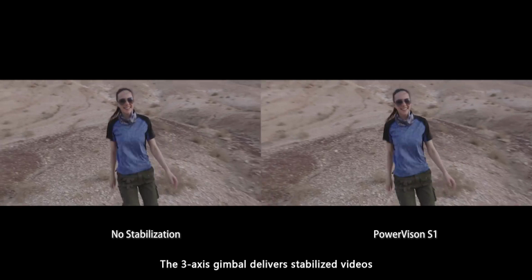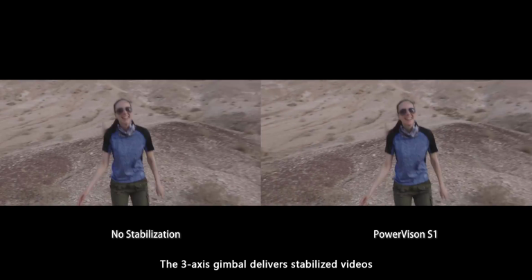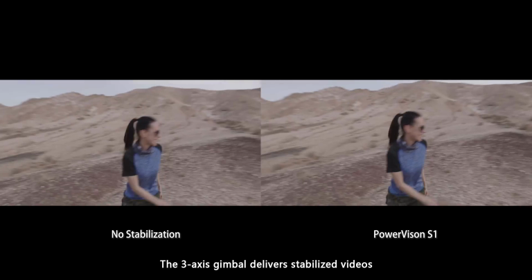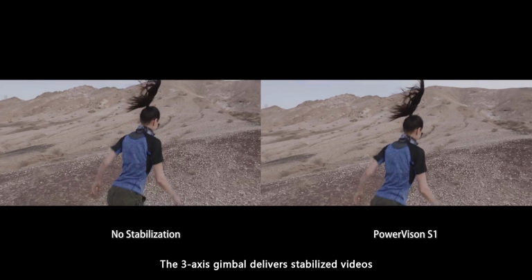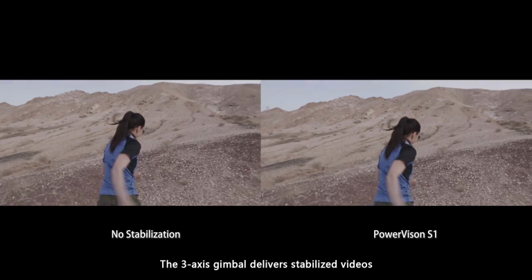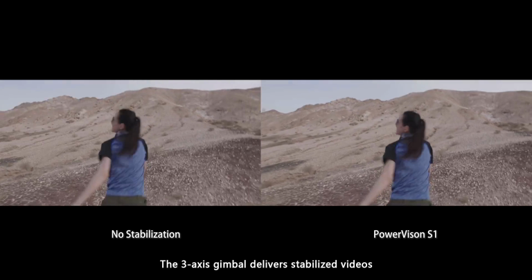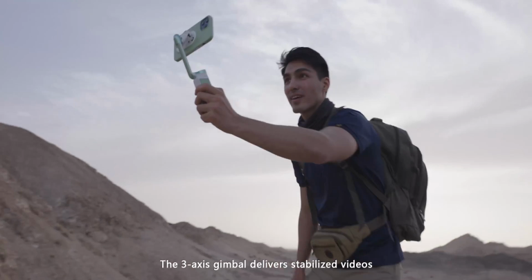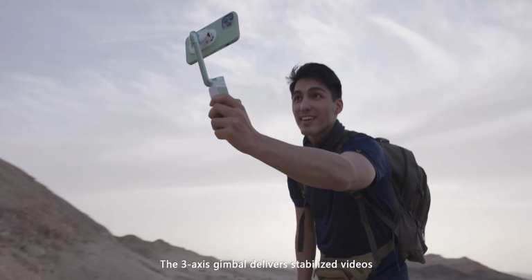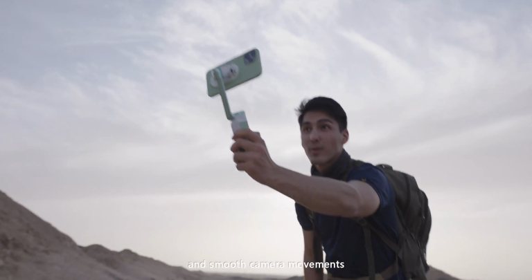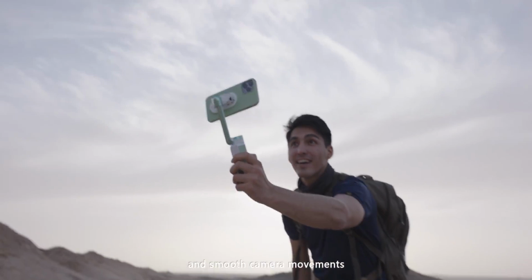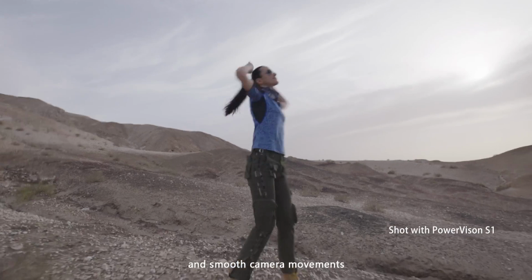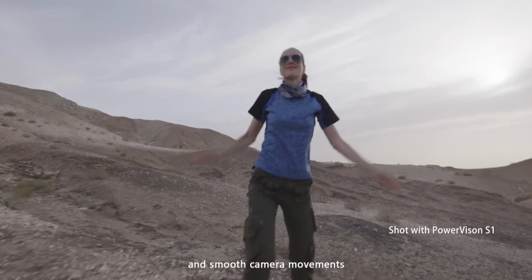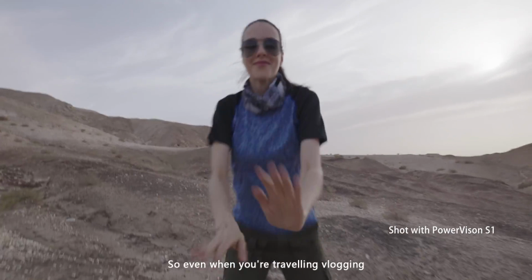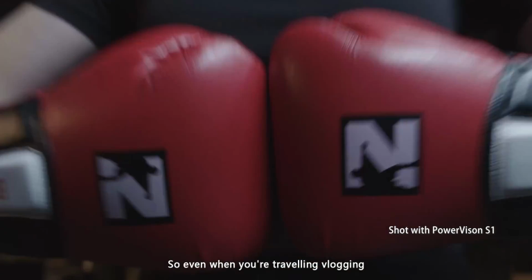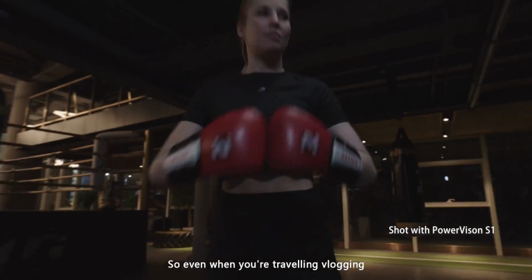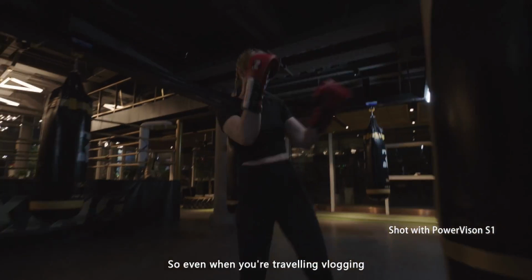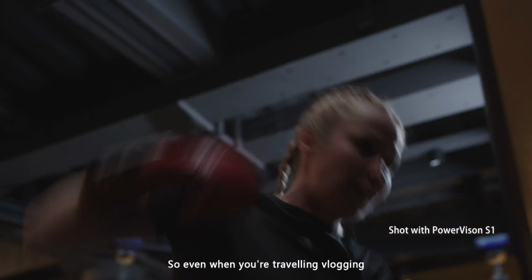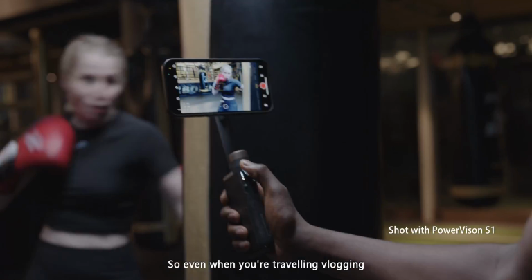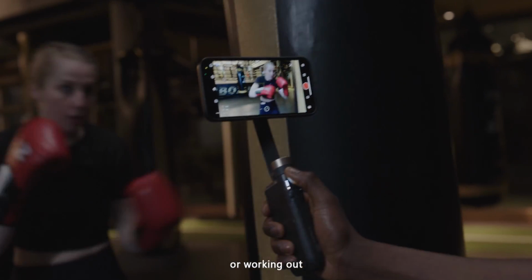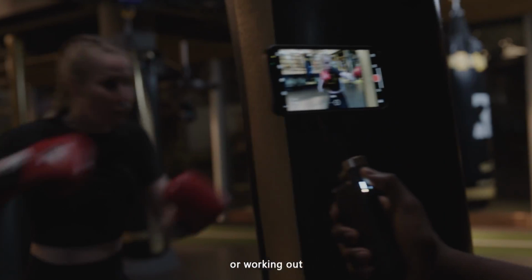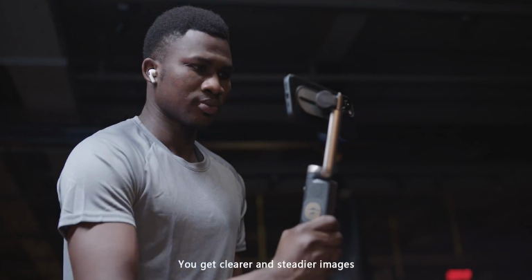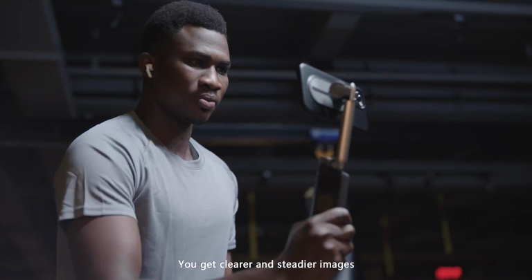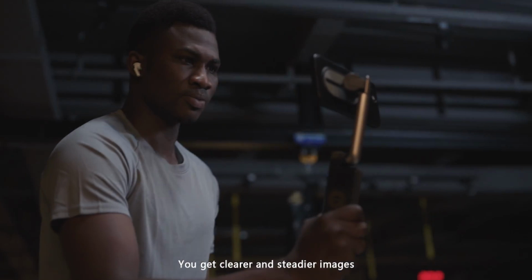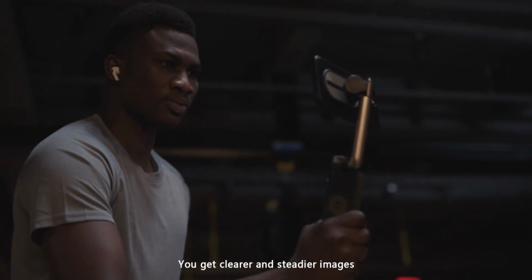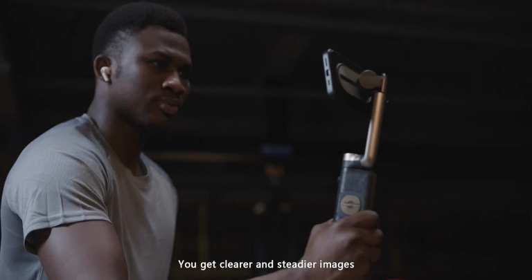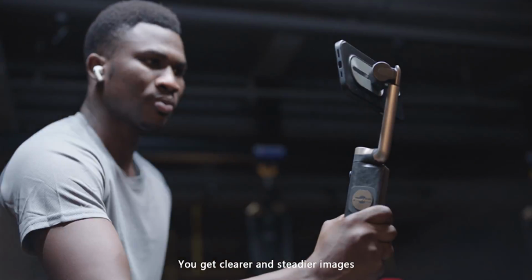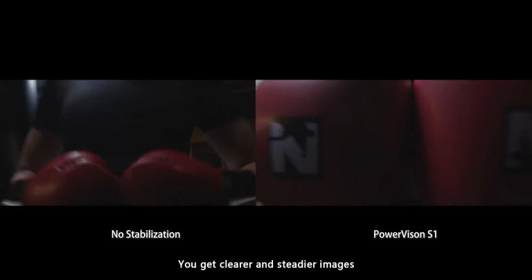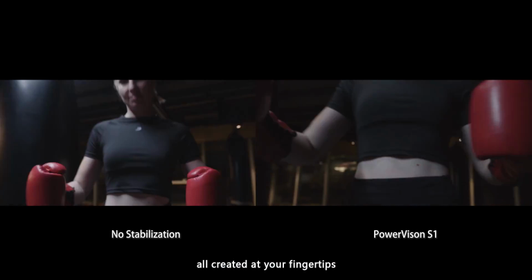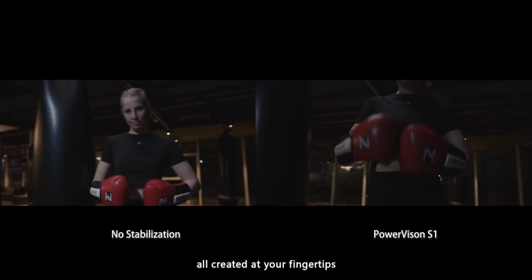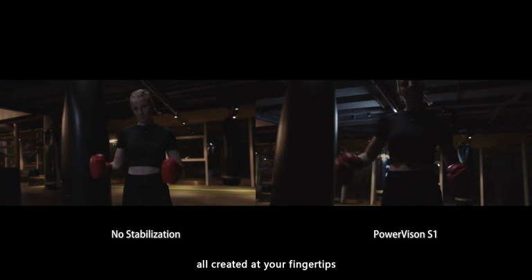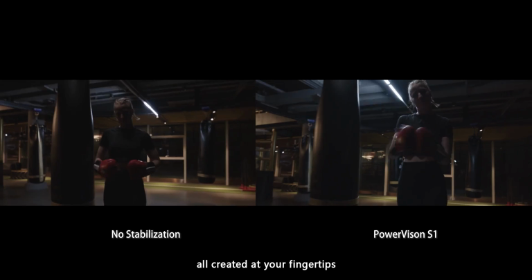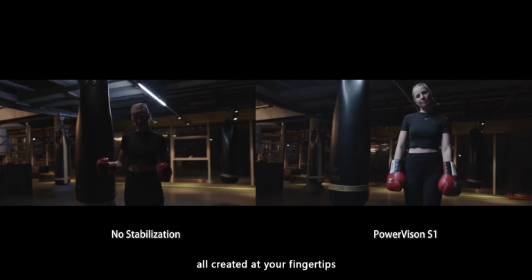The 3-axis gimbal delivers stabilized videos and smooth camera movements. So even when you're traveling, vlogging, or working out, you get clearer and steadier images, all created at your fingertips.